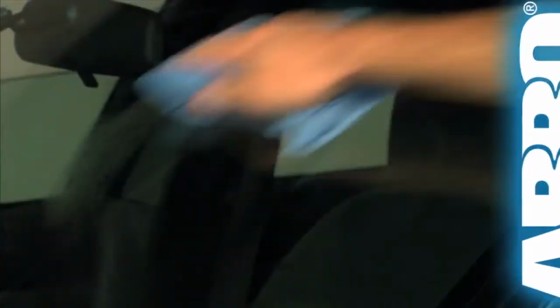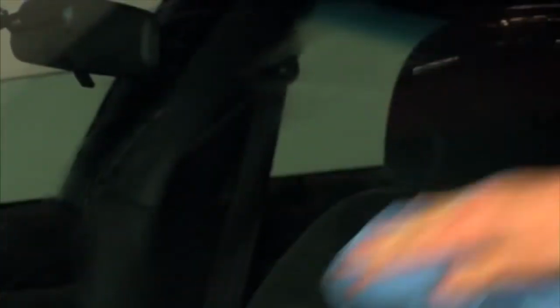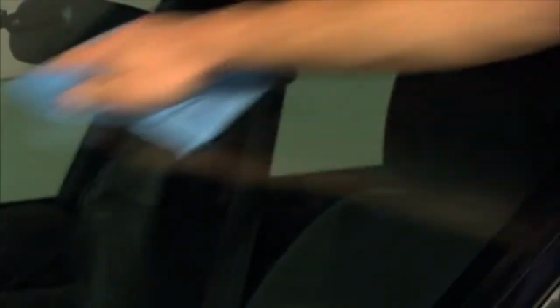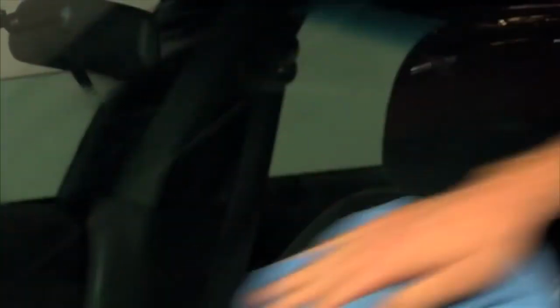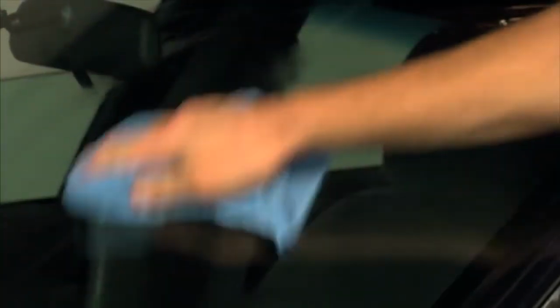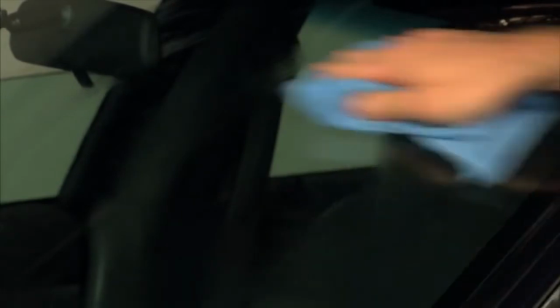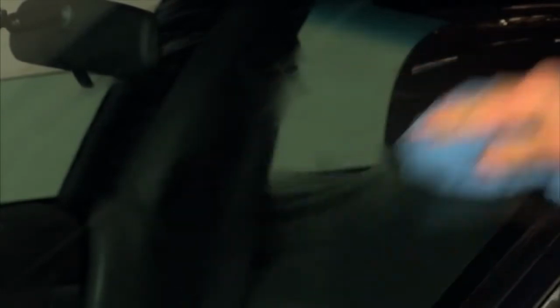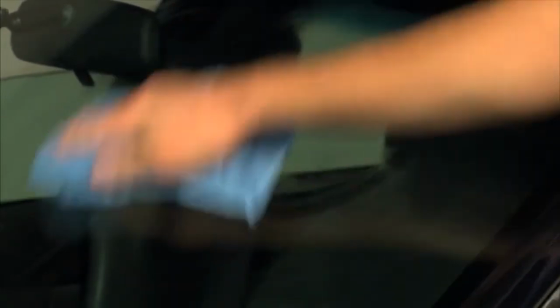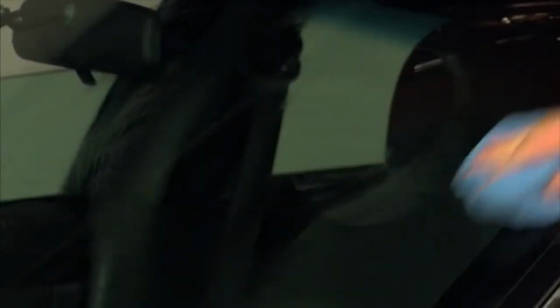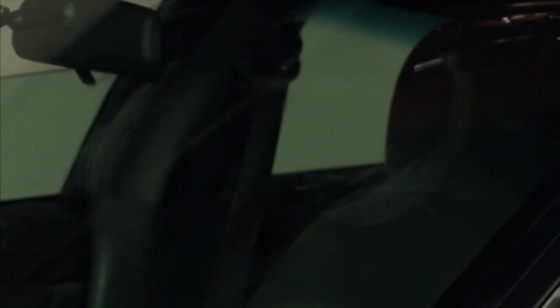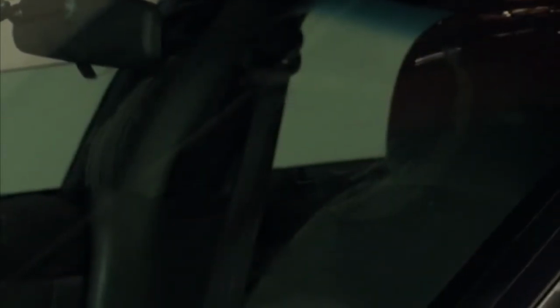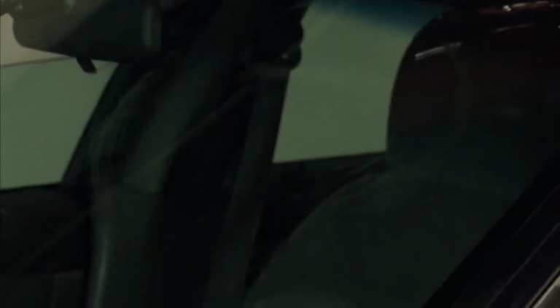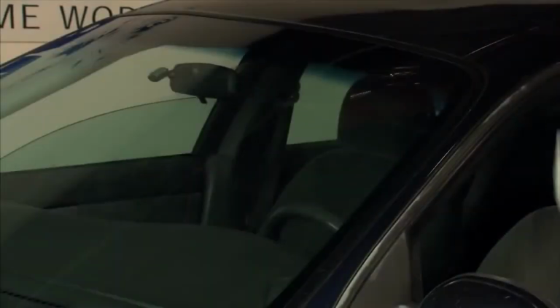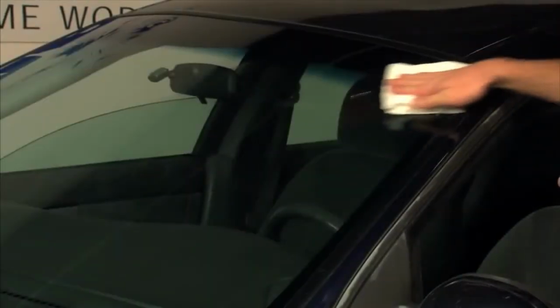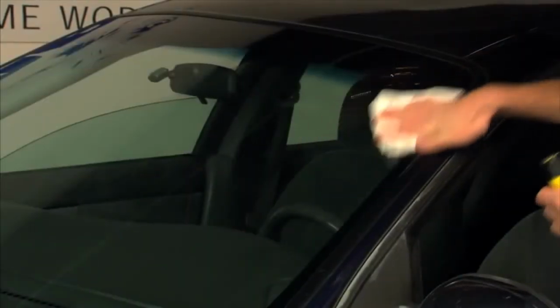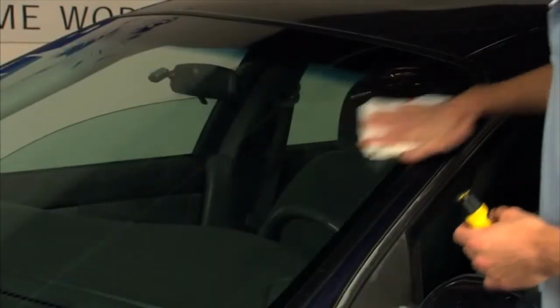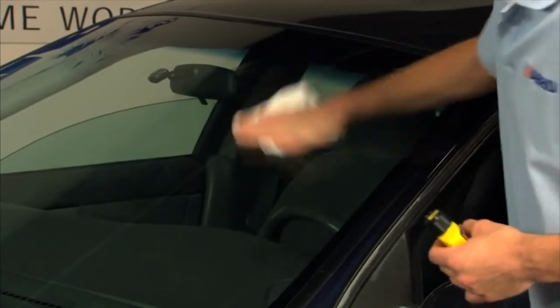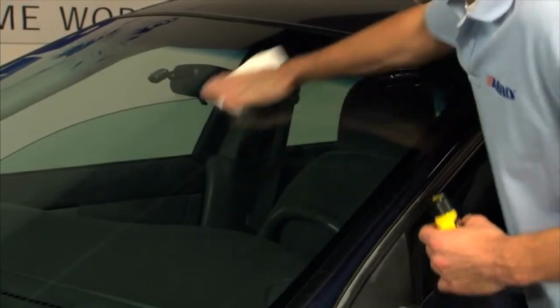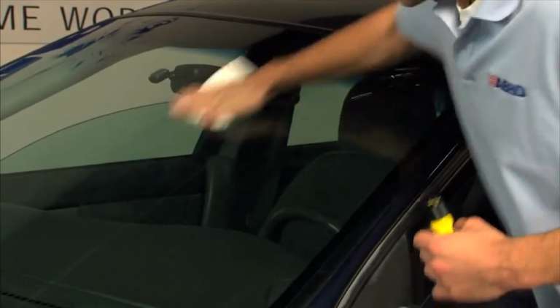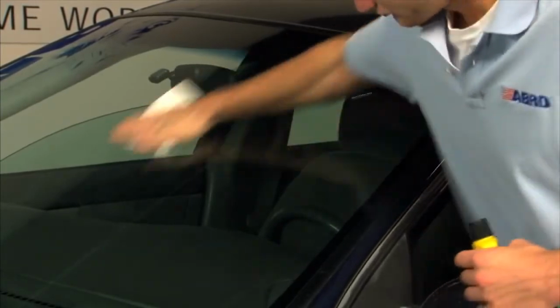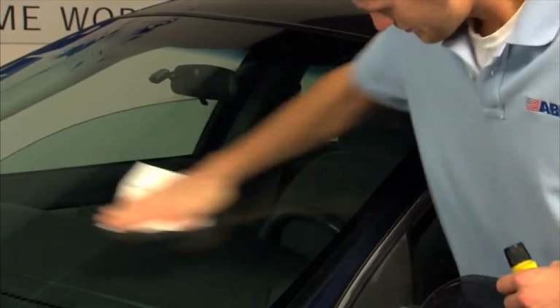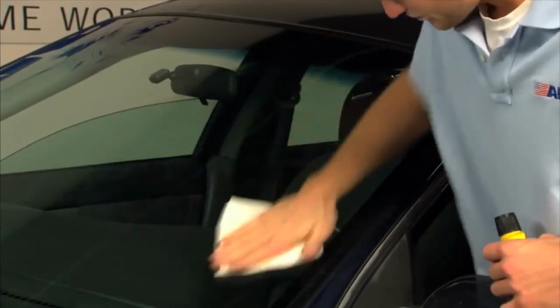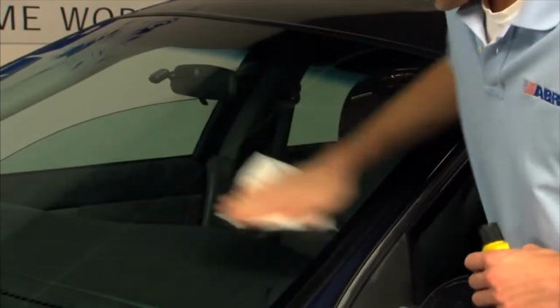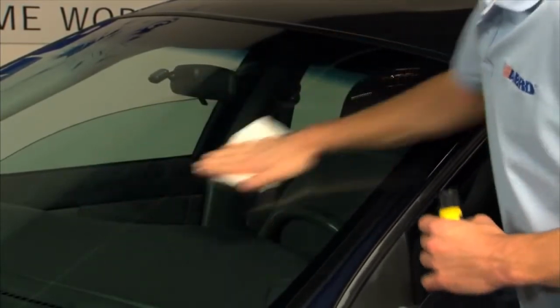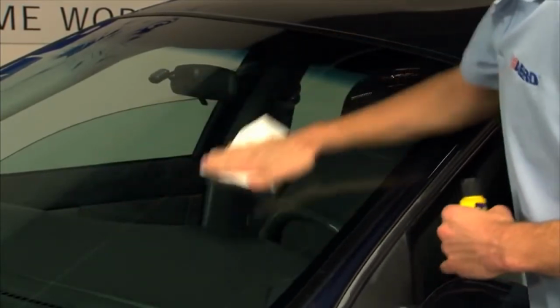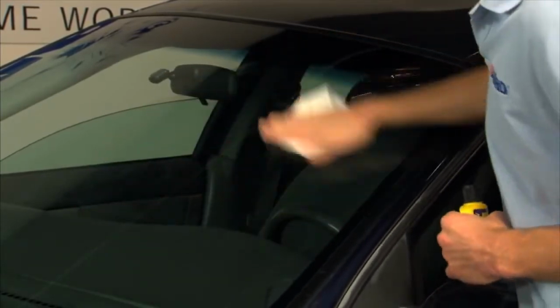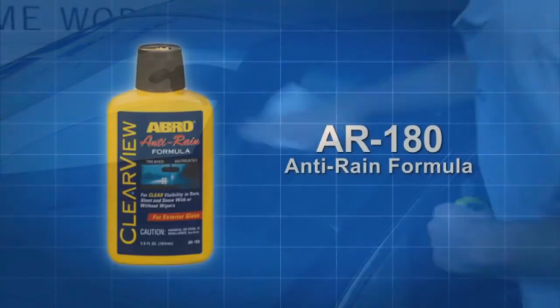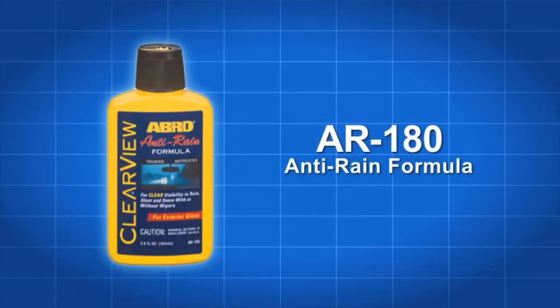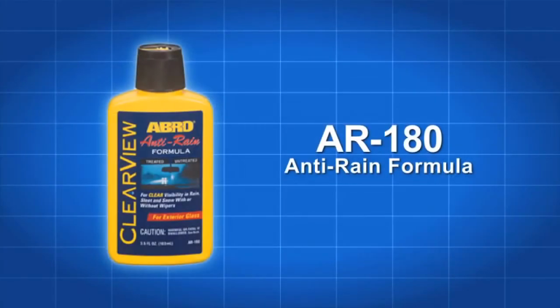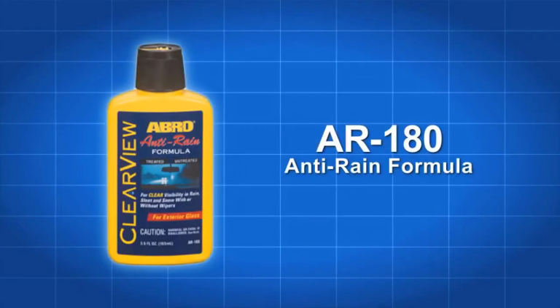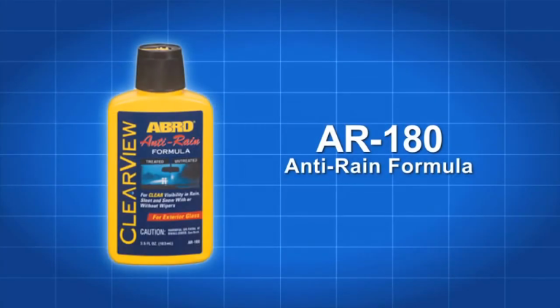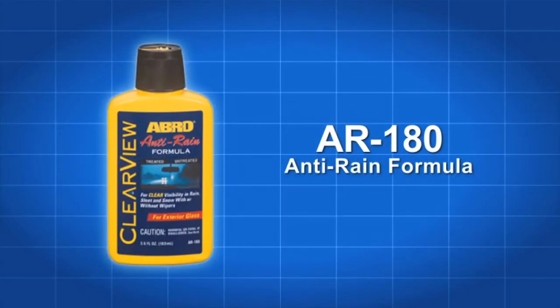Apply a second overlapping coat of Abro AR 180 to ensure complete coverage of the invisible coating. After the second application dries, use a water dampened cloth or paper towel to wipe the surface until crystal clear. That's all there is to it for perfect visibility.